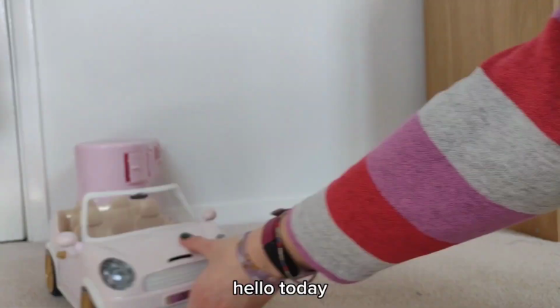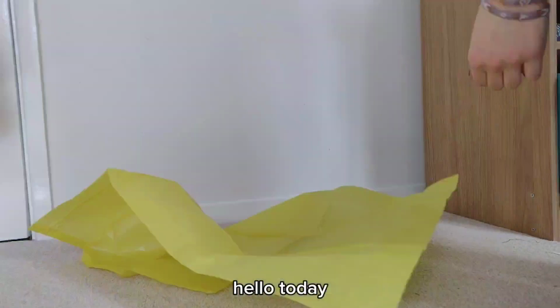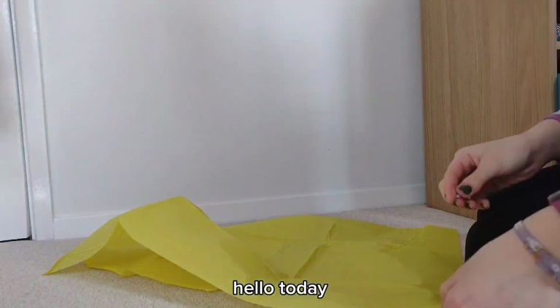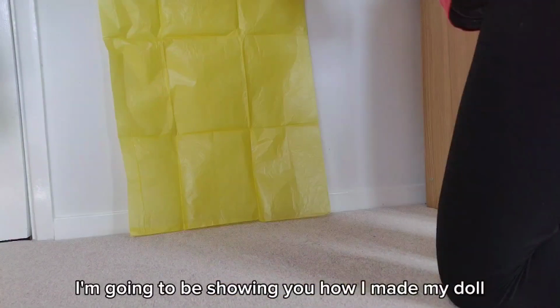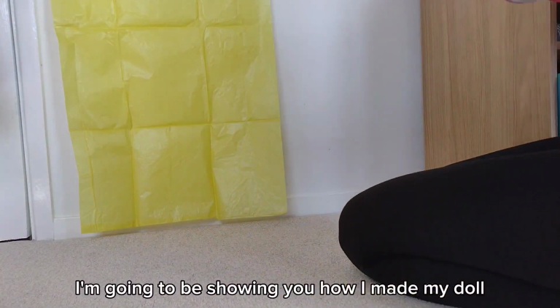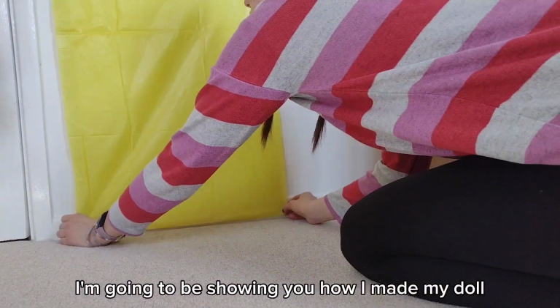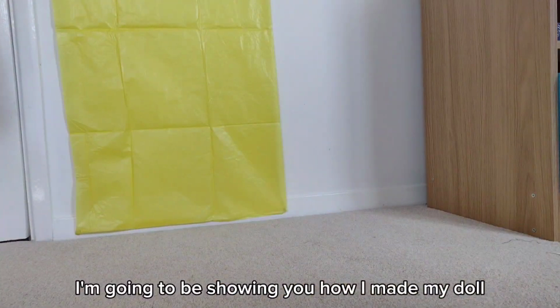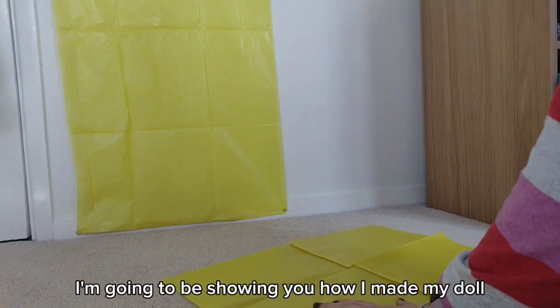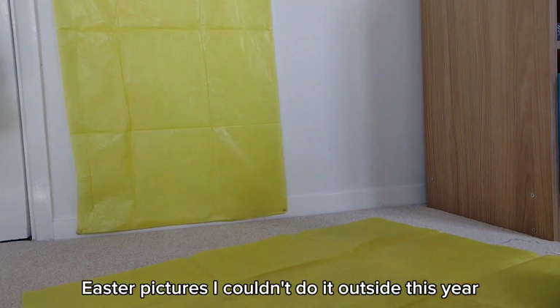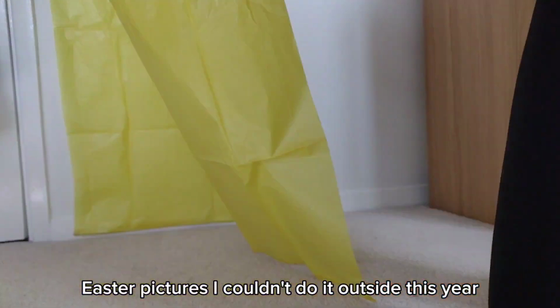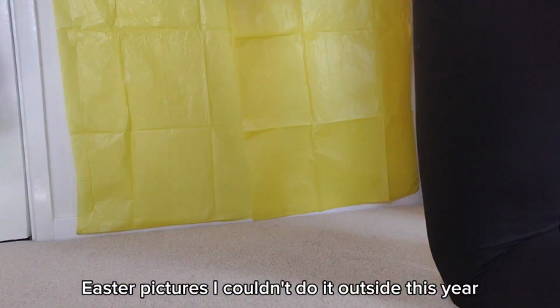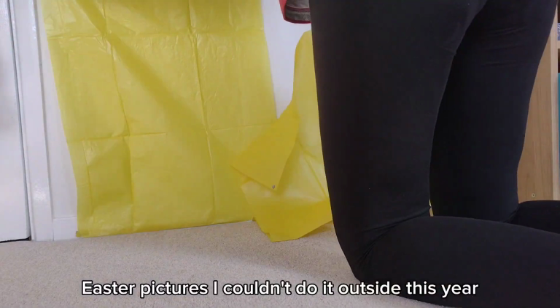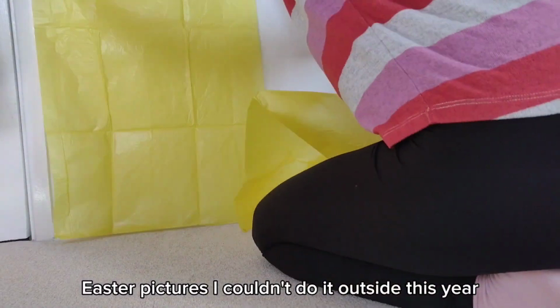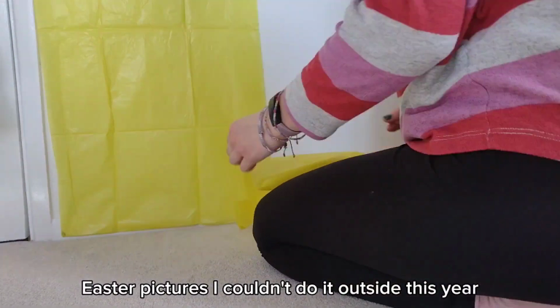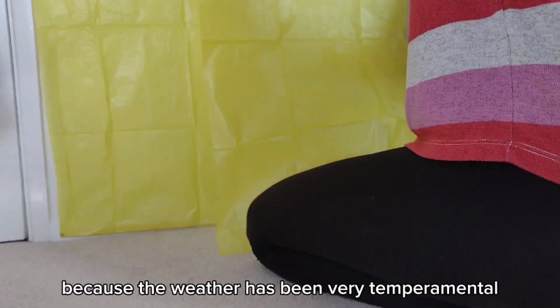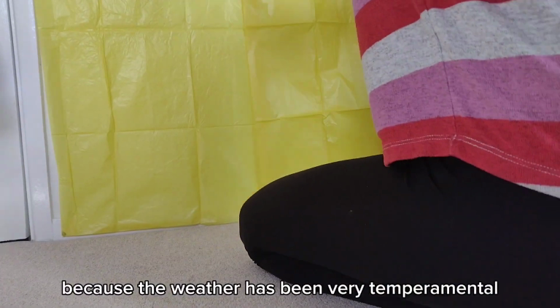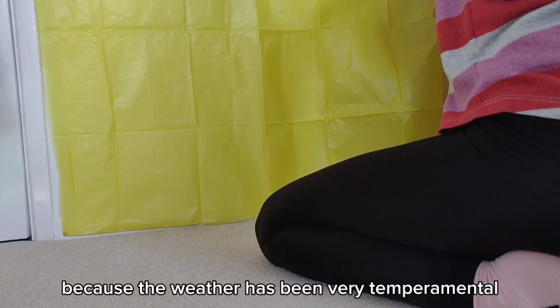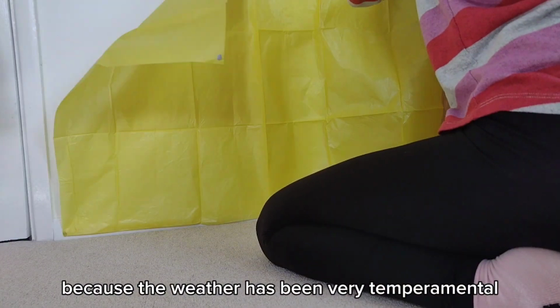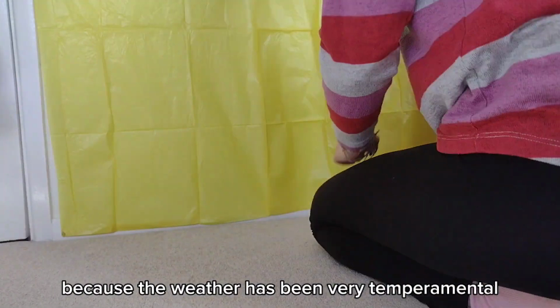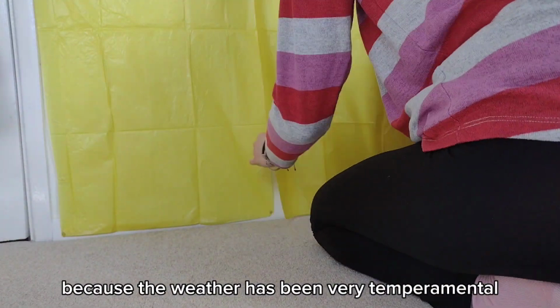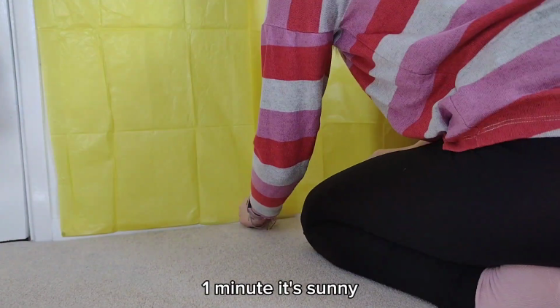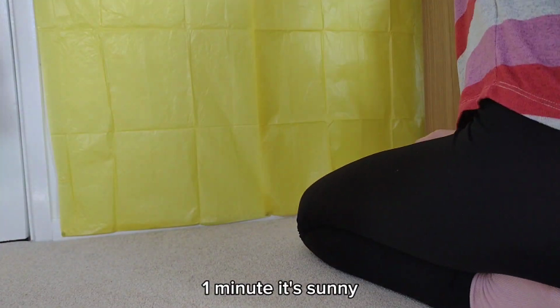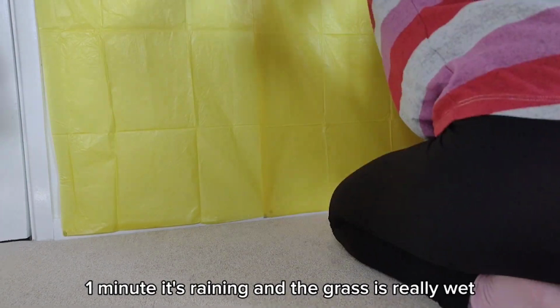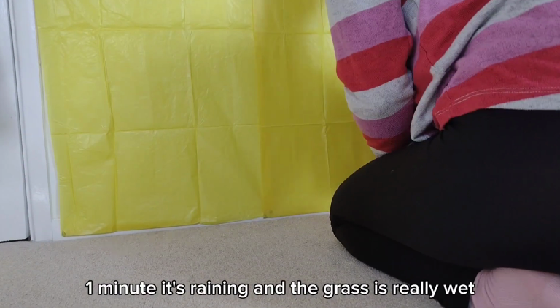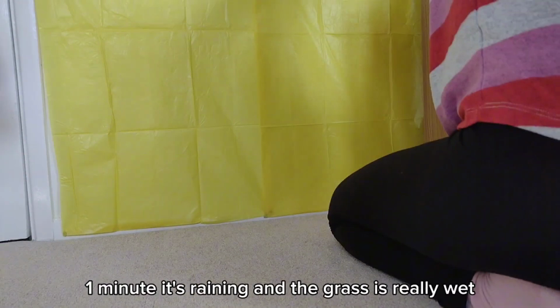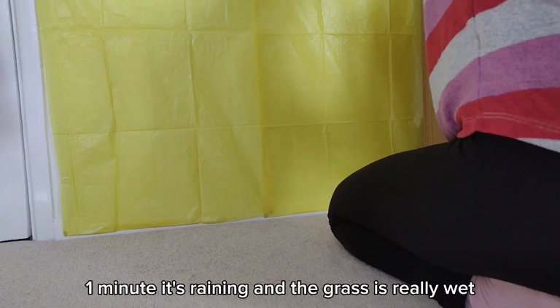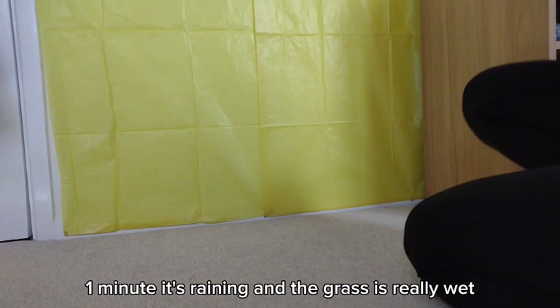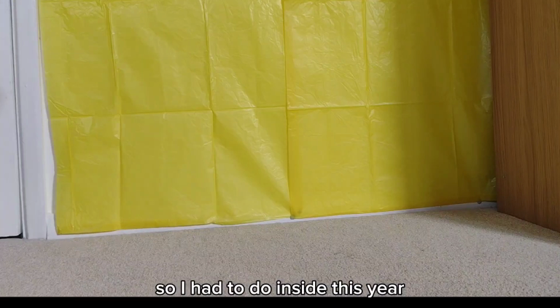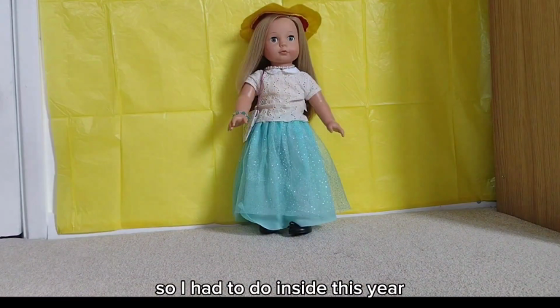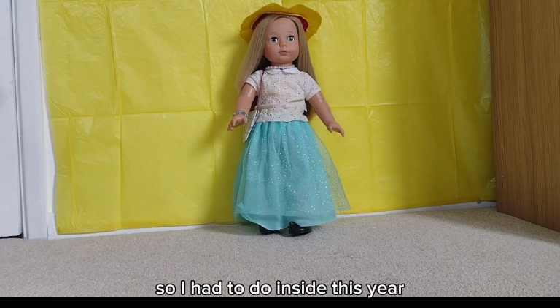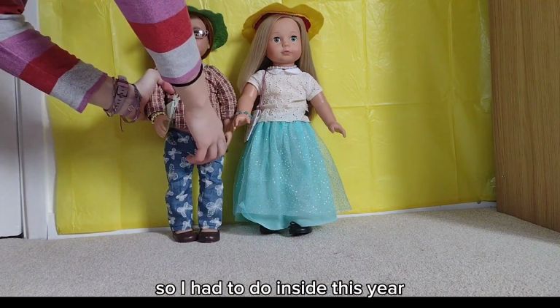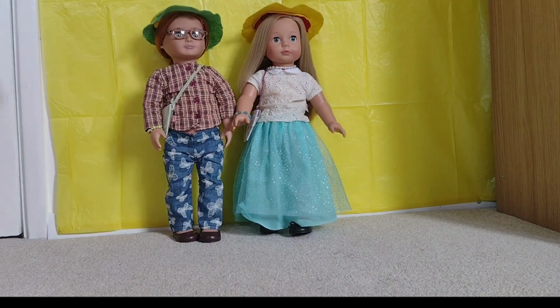Hello! Today I'm going to be showing you how I made my doll Easter pictures. I couldn't do it outside this year because the weather has been very temperamental — one minute it's sunny, one minute it's raining and the grass is really wet, so I had to do it inside this year.